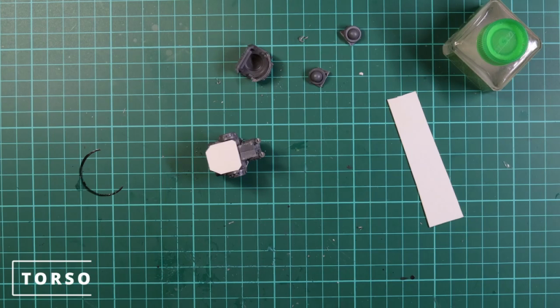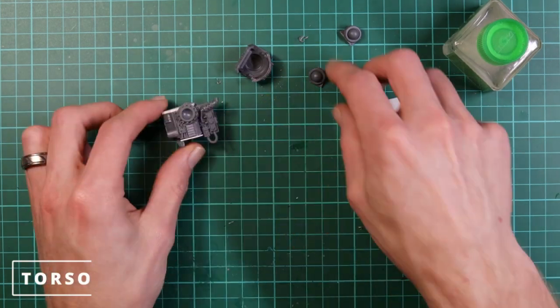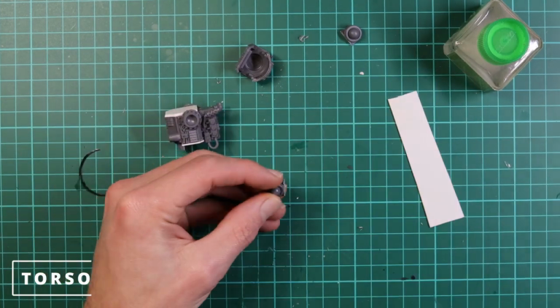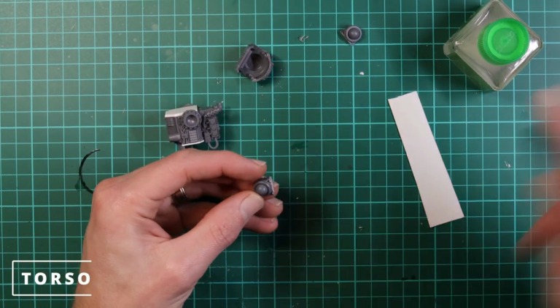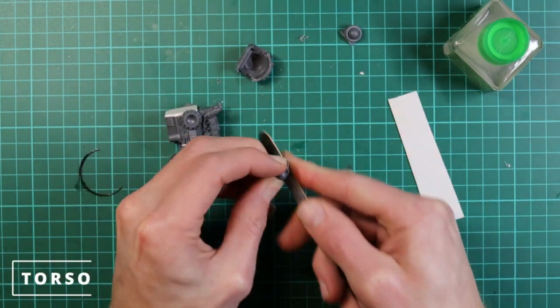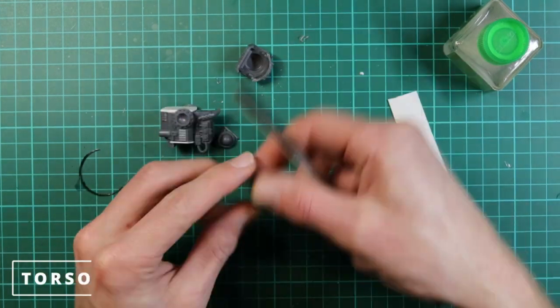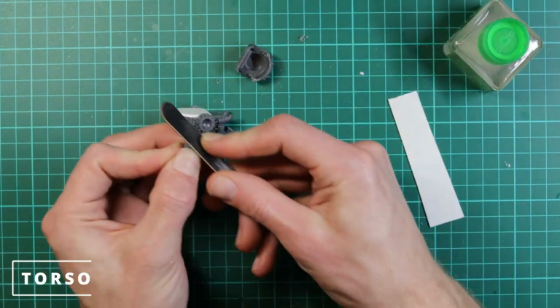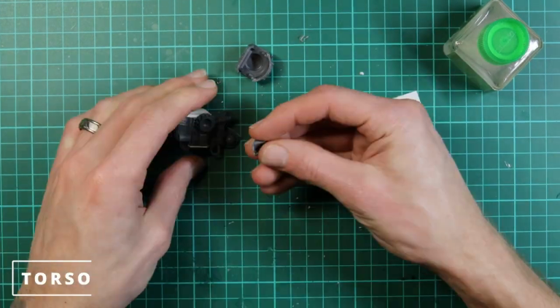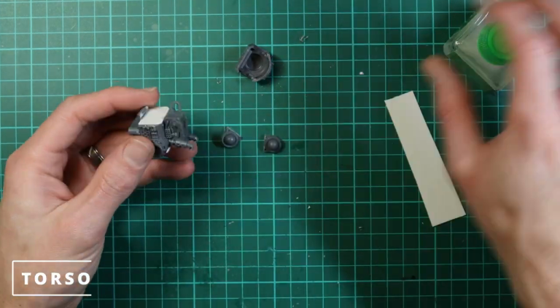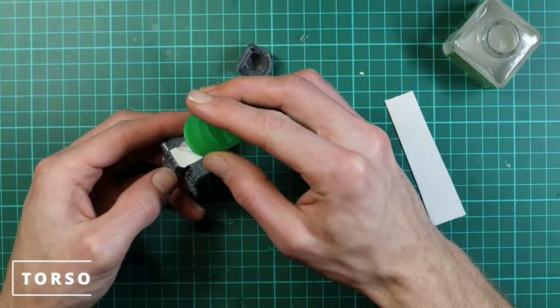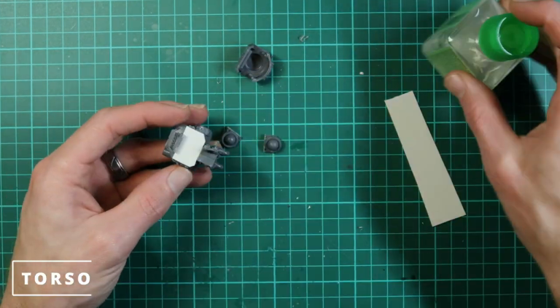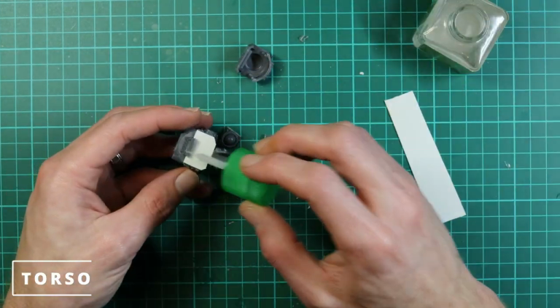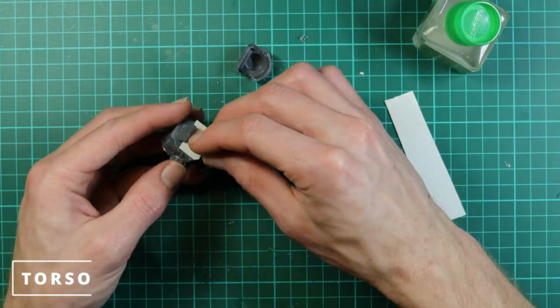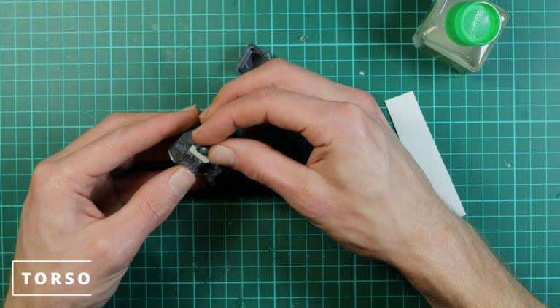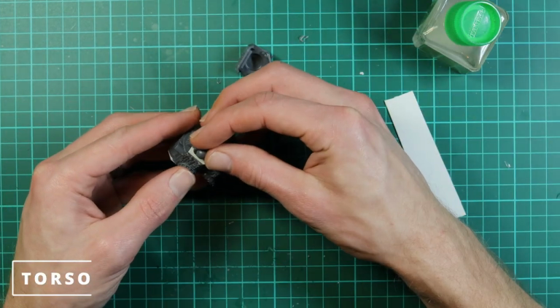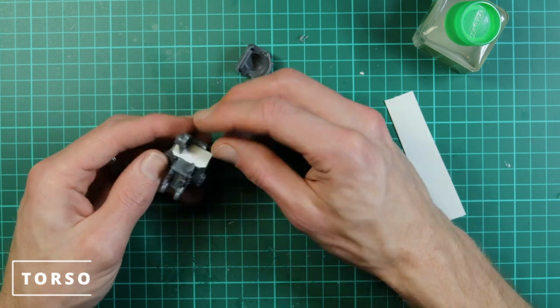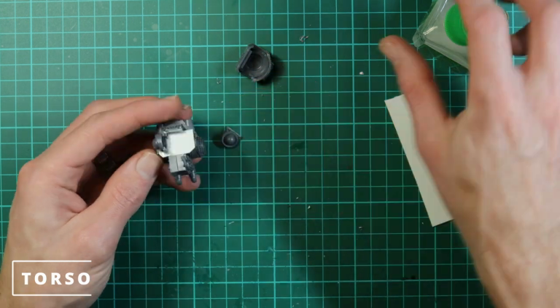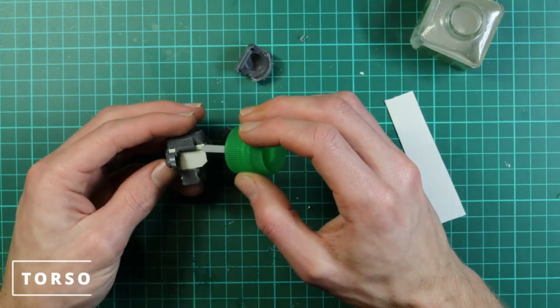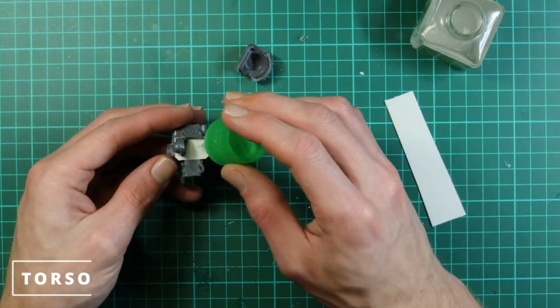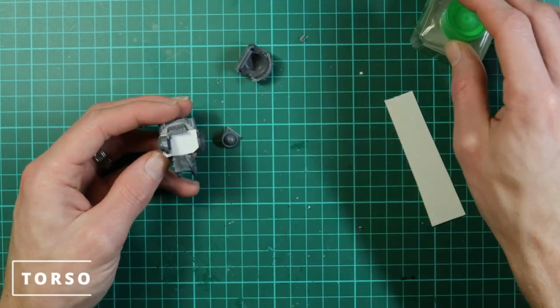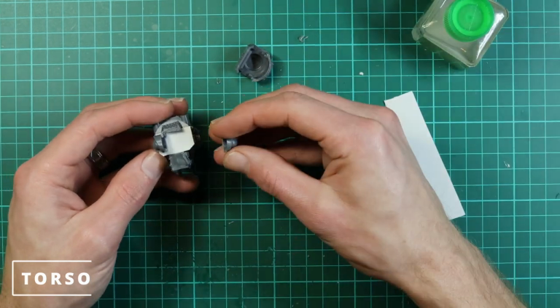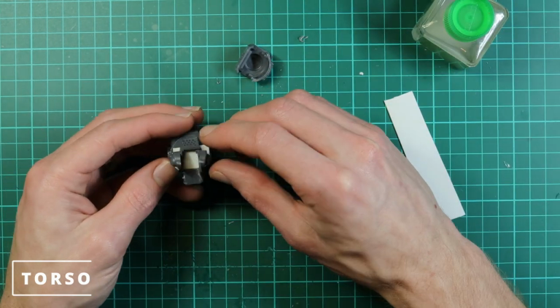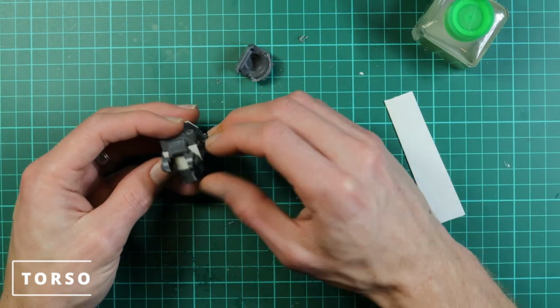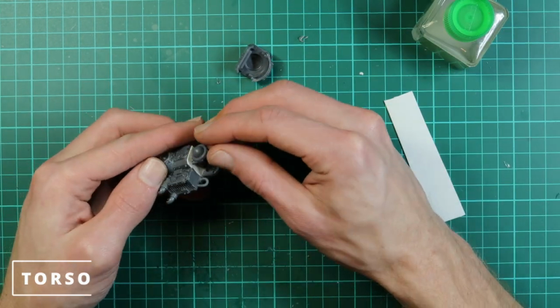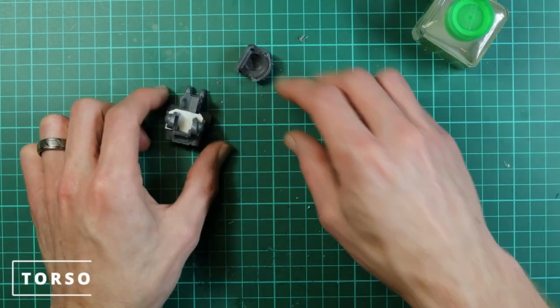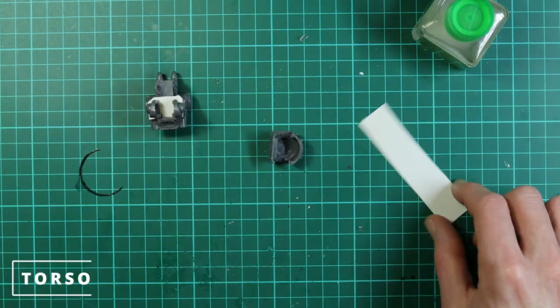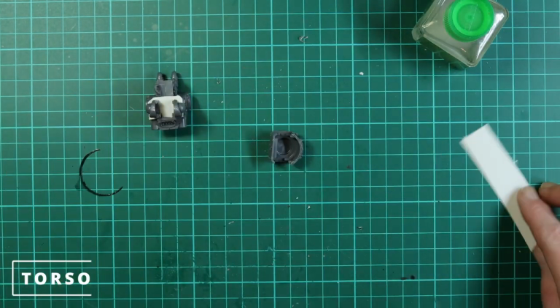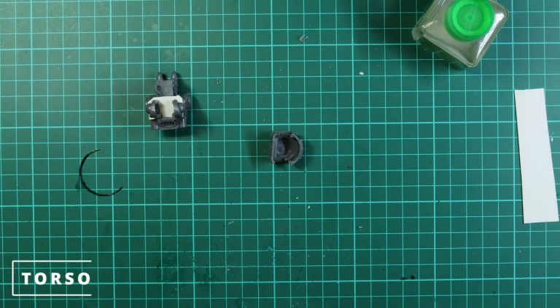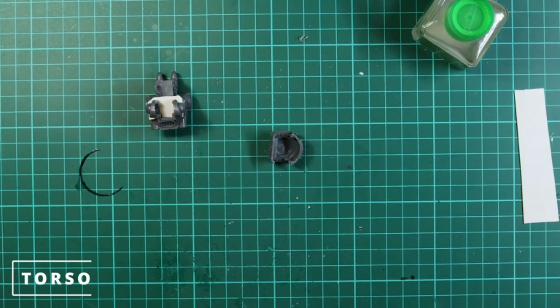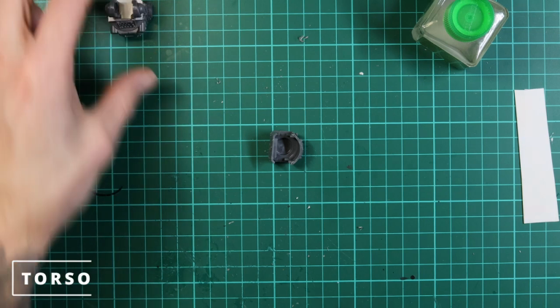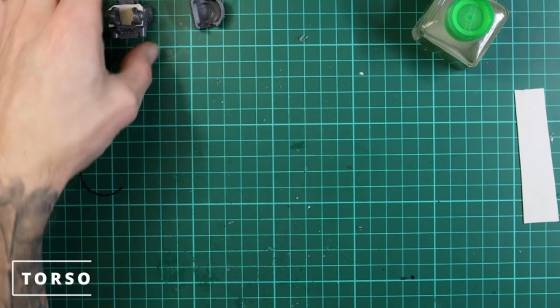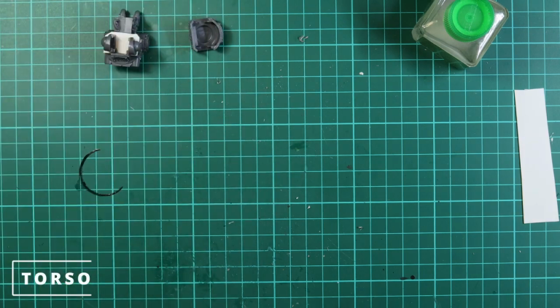Now we're going to use the little leg joints from earlier and they can glue straight to the bottom of the torso. They just need a little bit of sanding down but should go straight on.